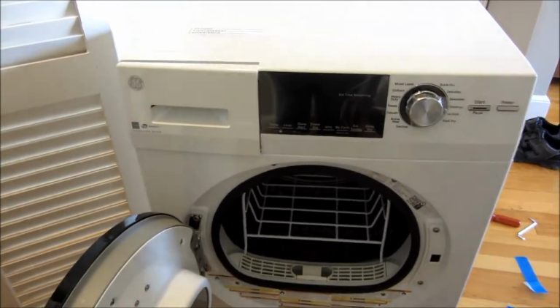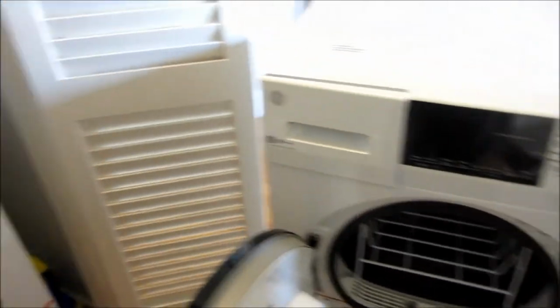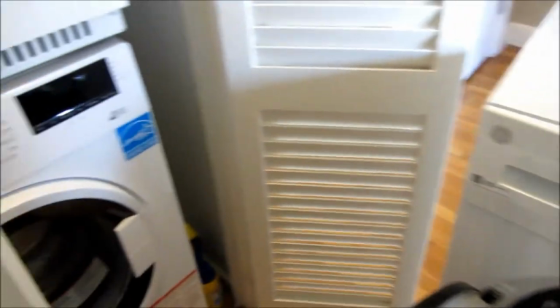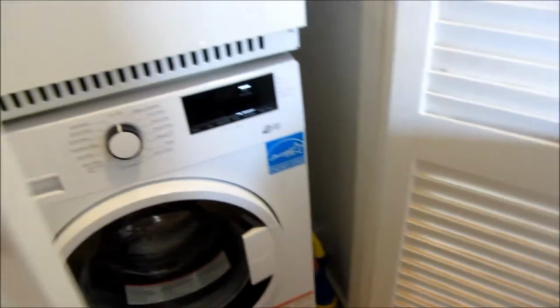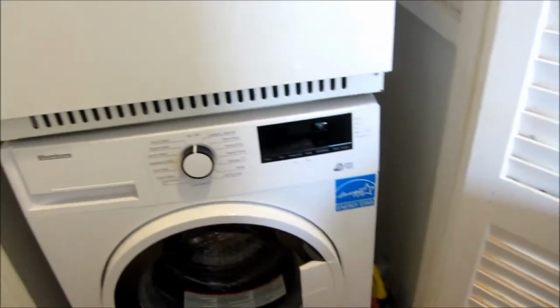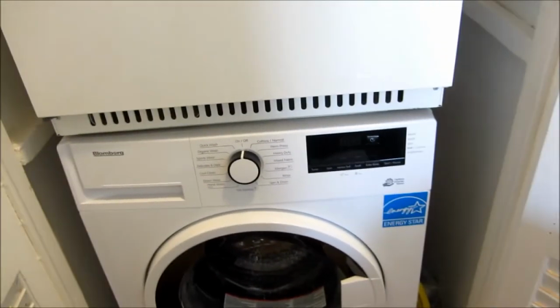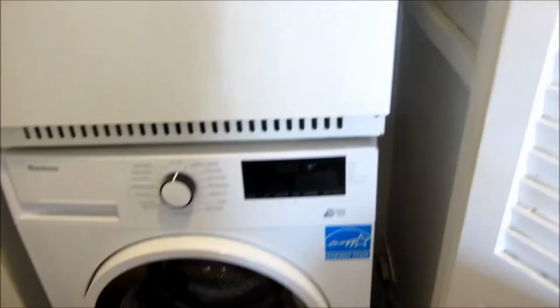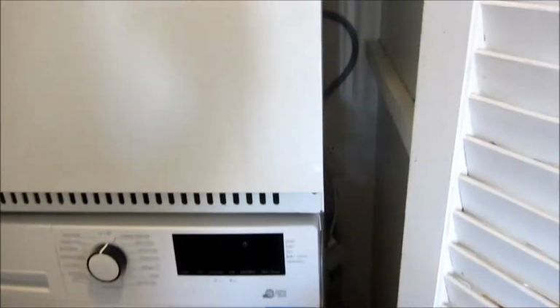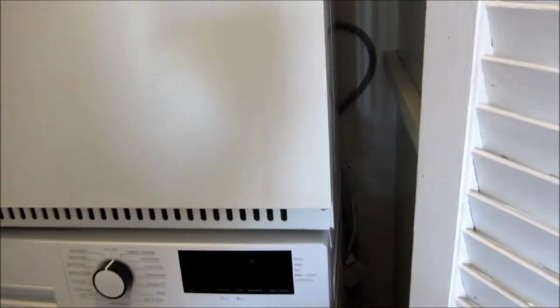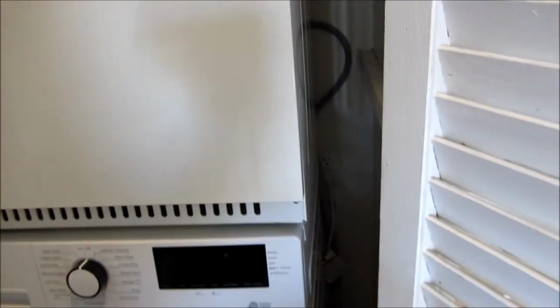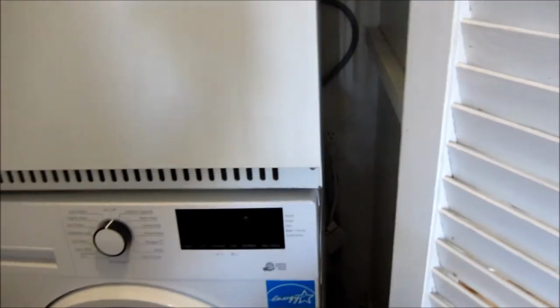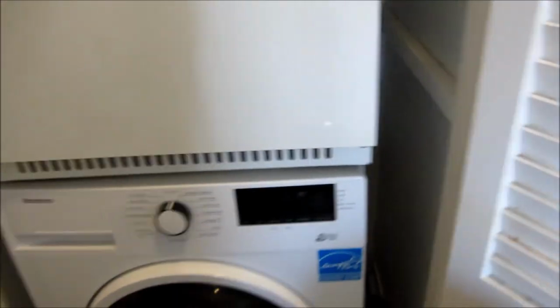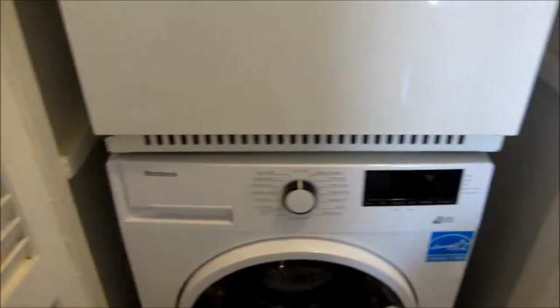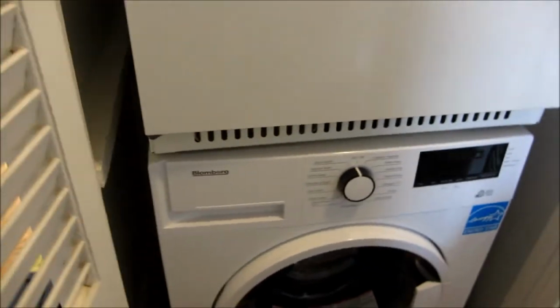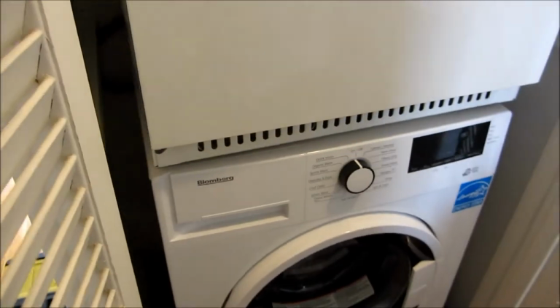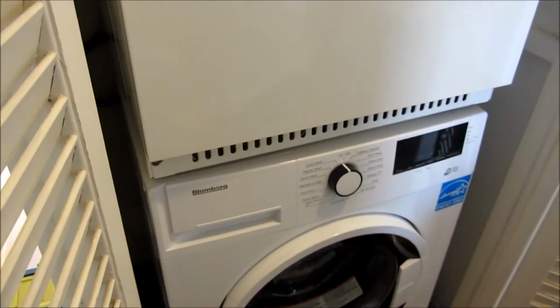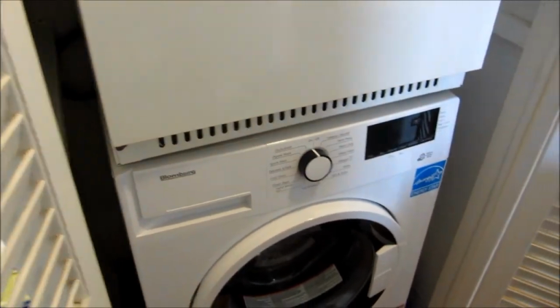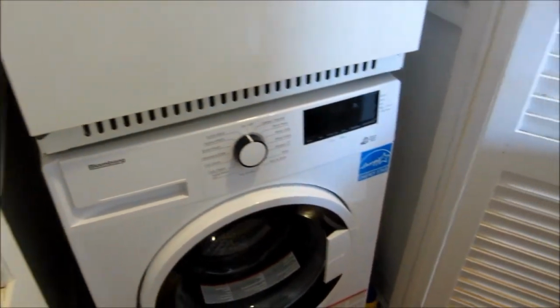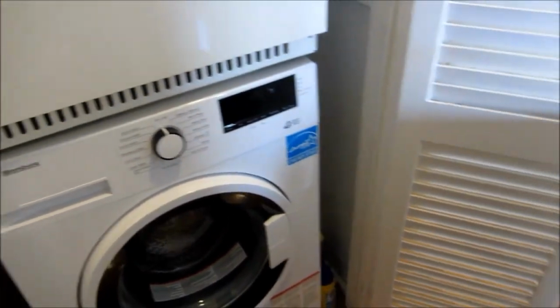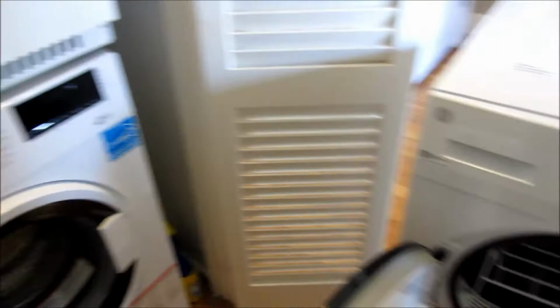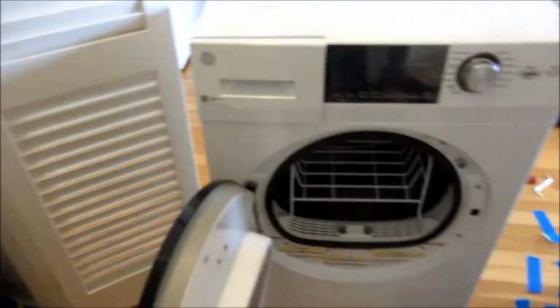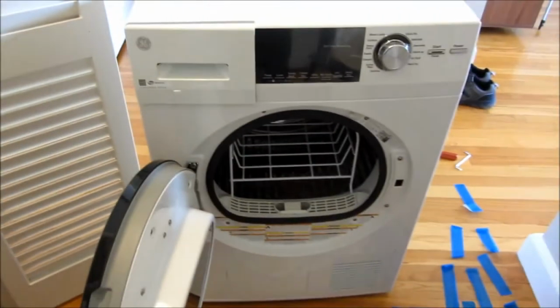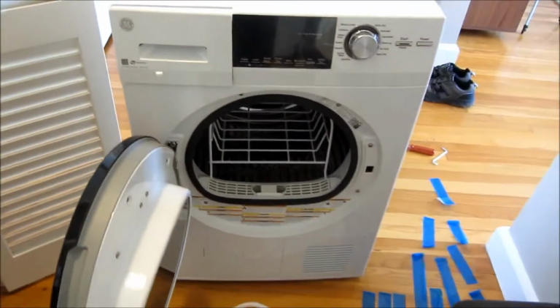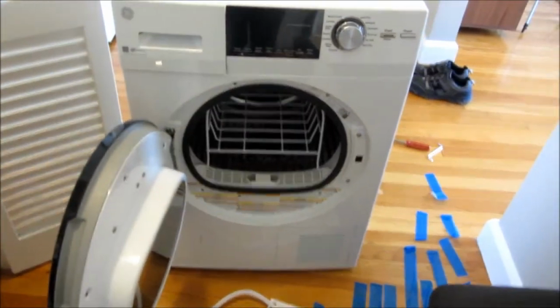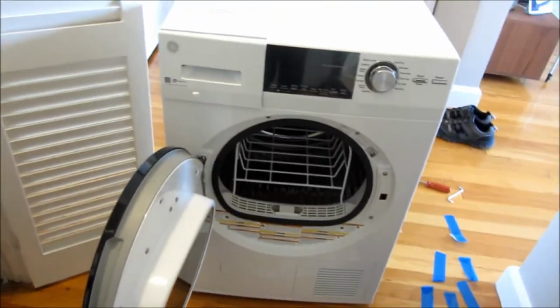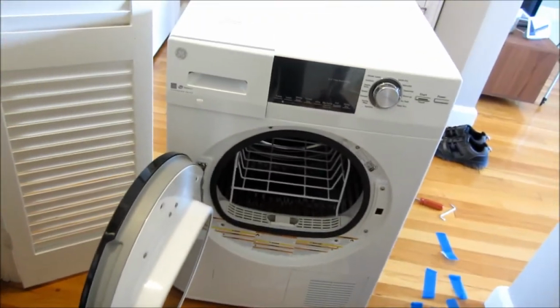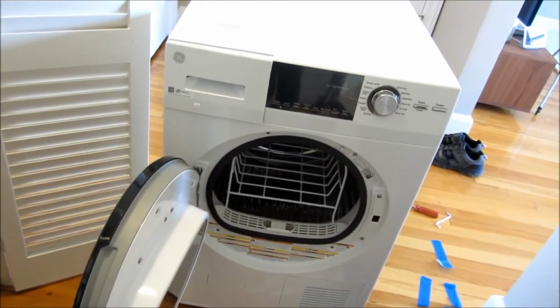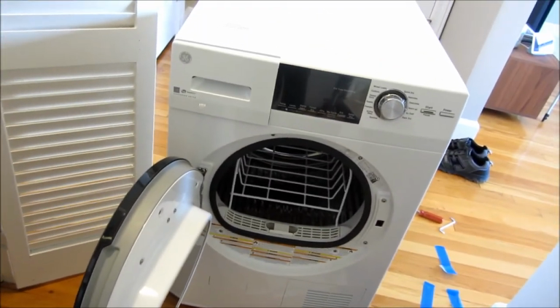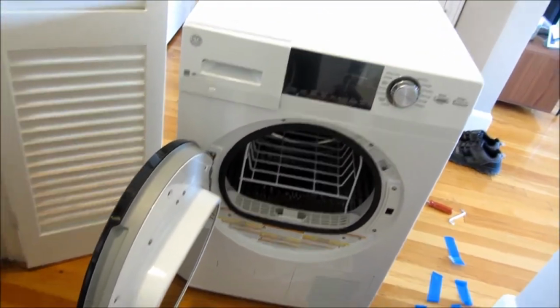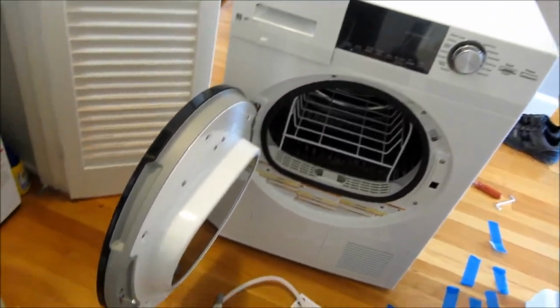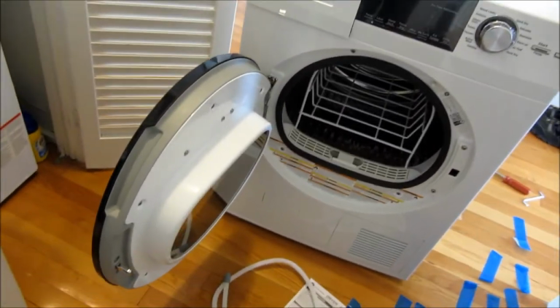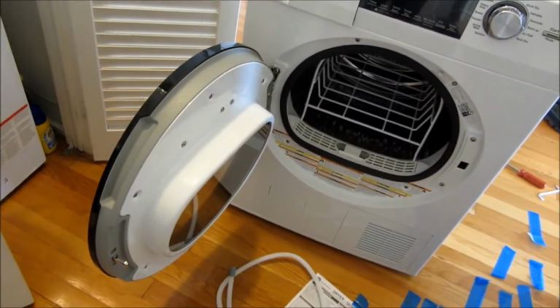It looks a bit bad cosmetically, but who's going to look to the side? Let me get working on the door.